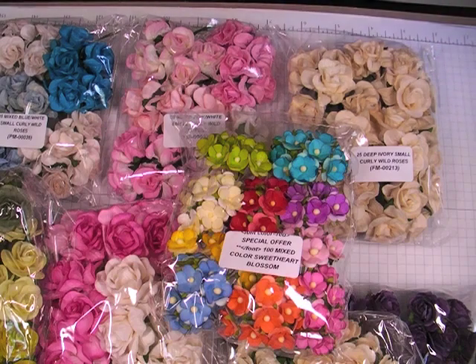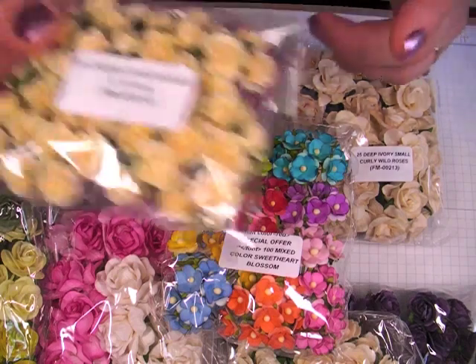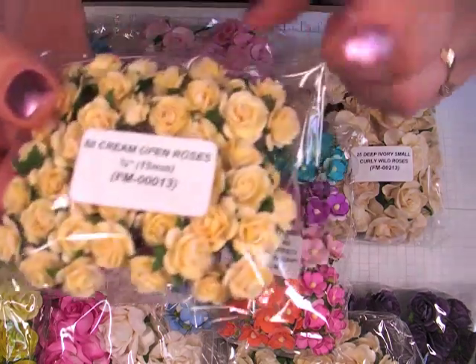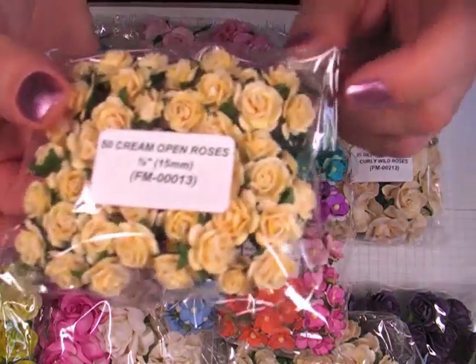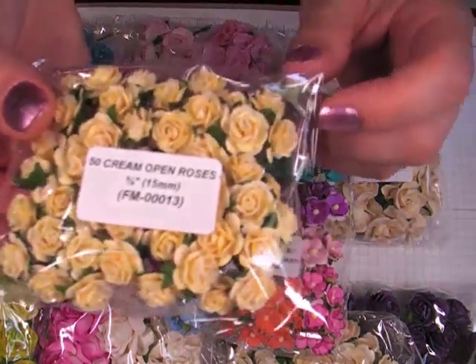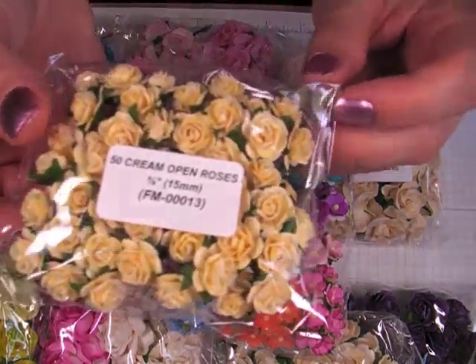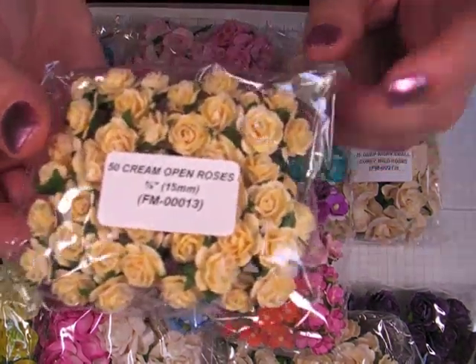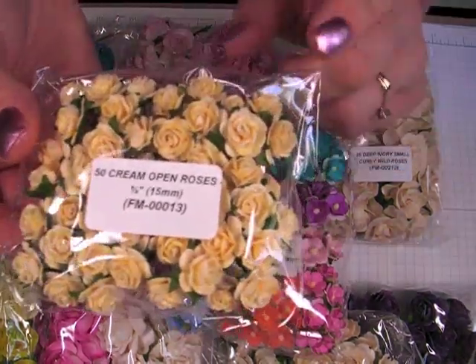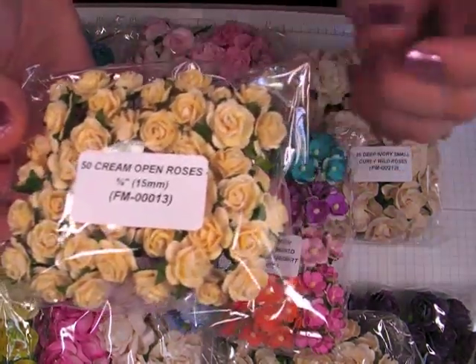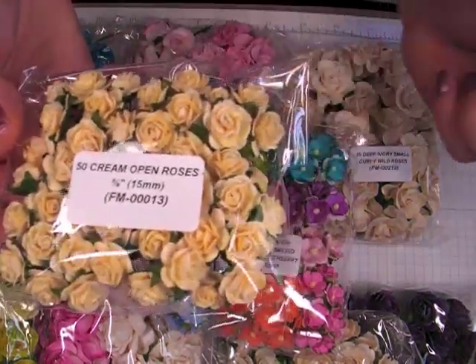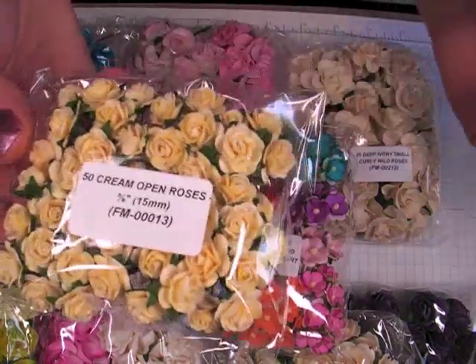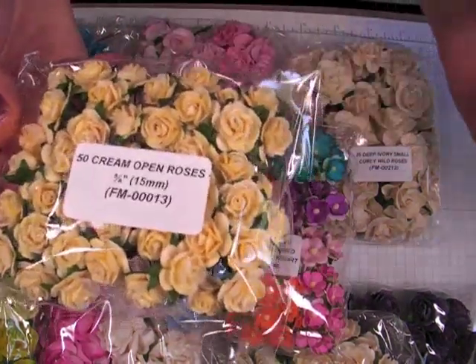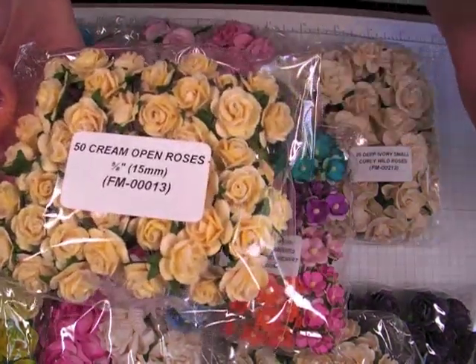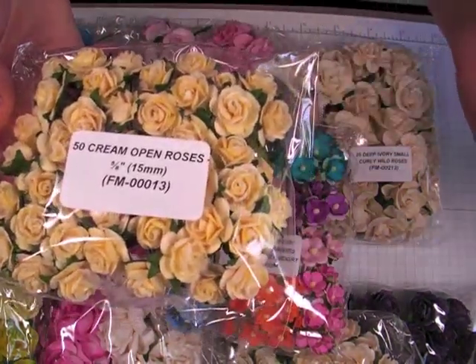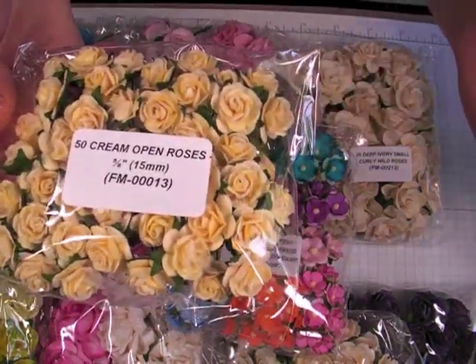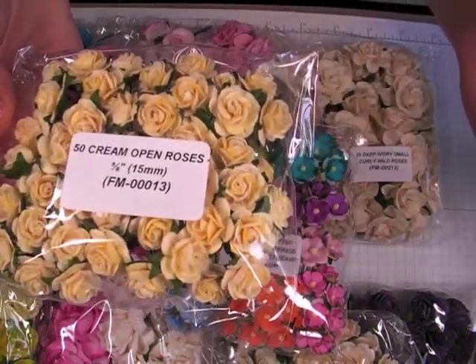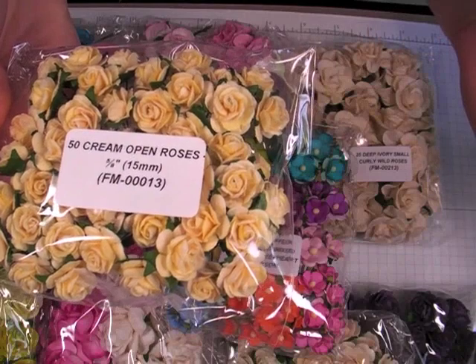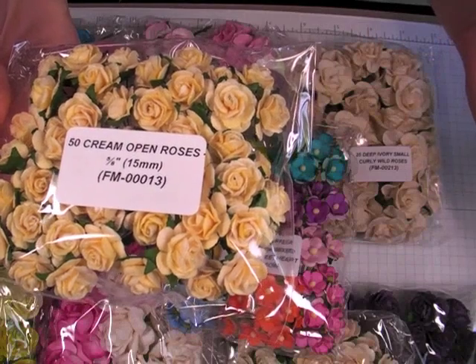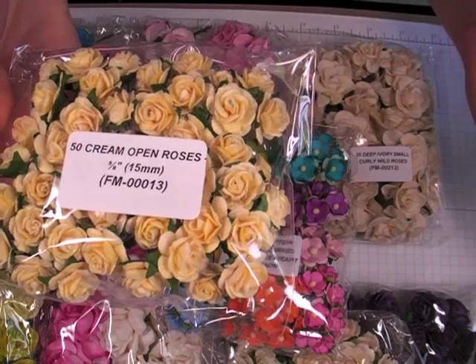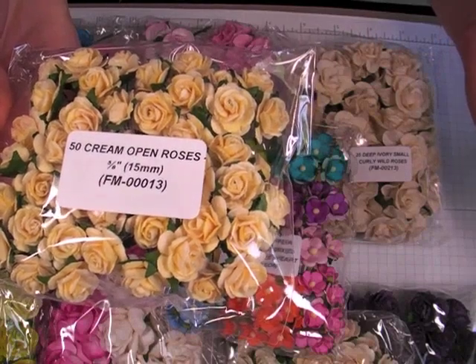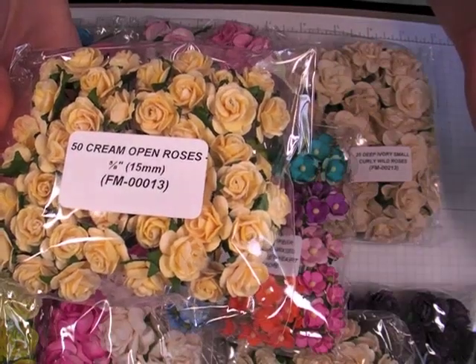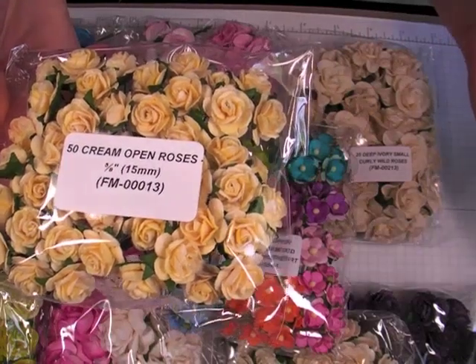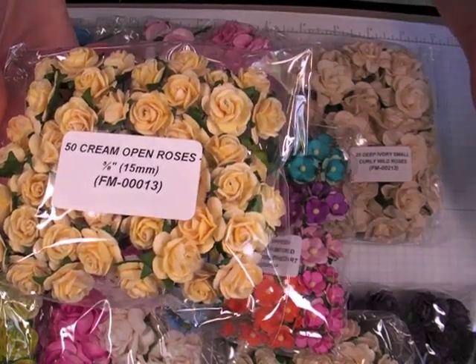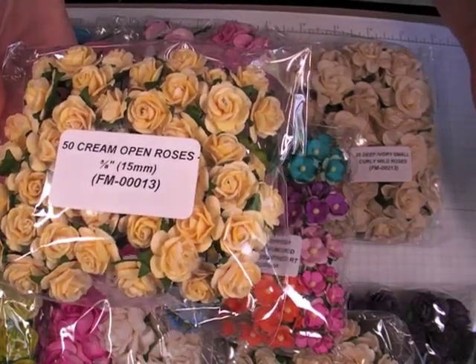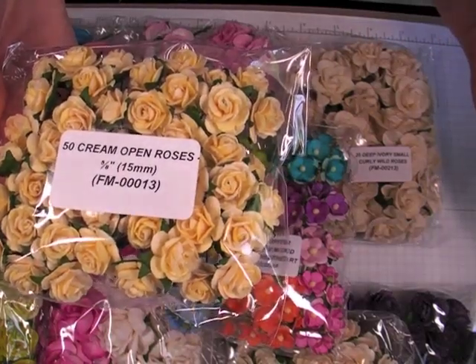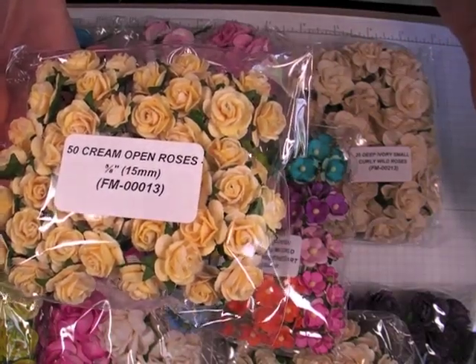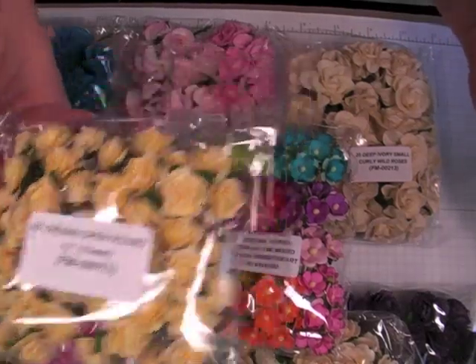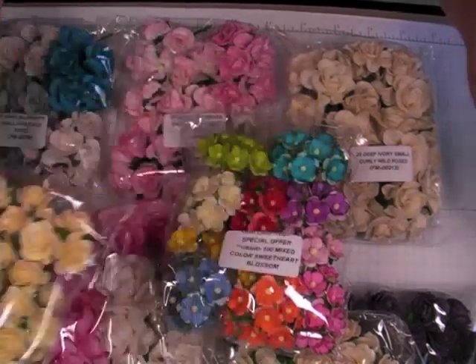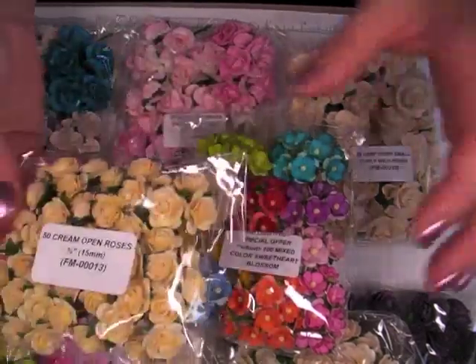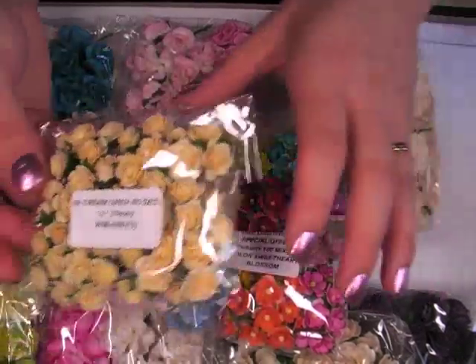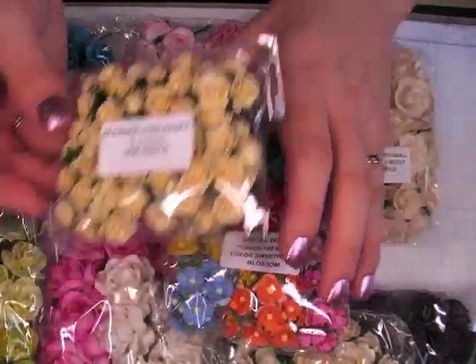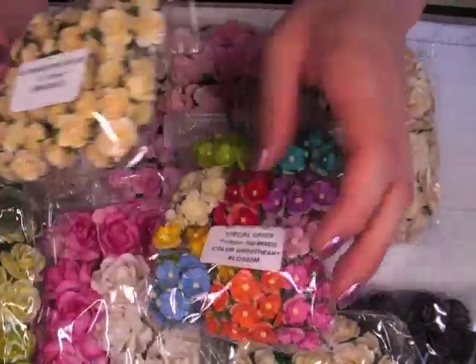I go through a ton of these. This is the 50 cream open roses, 15mm, FM00013 is the item number for that.